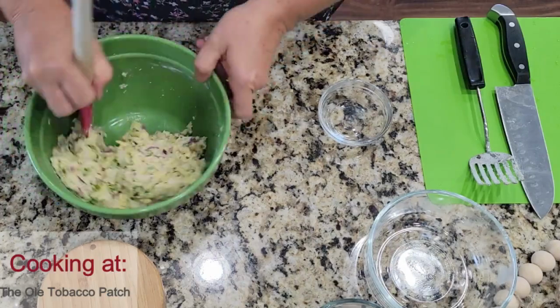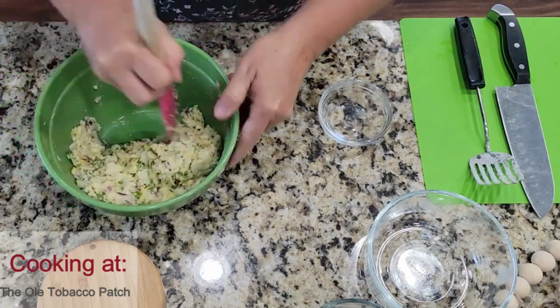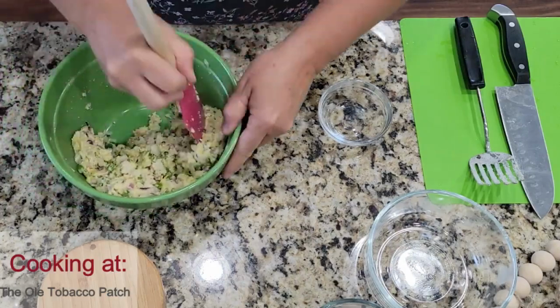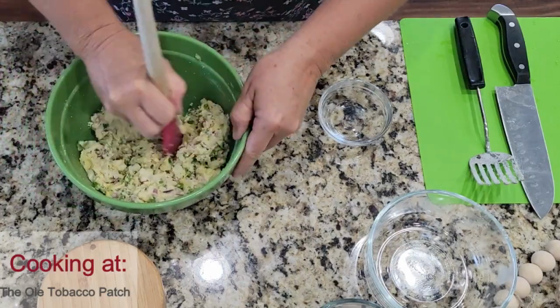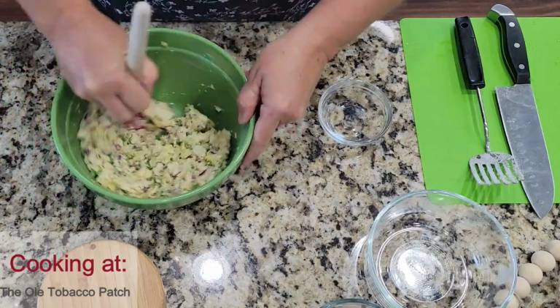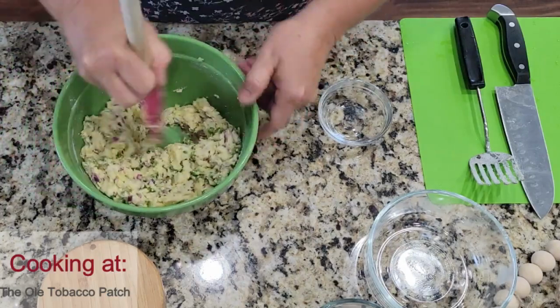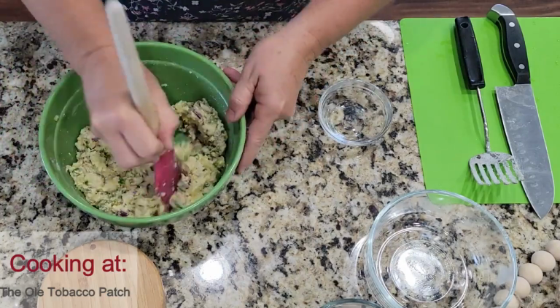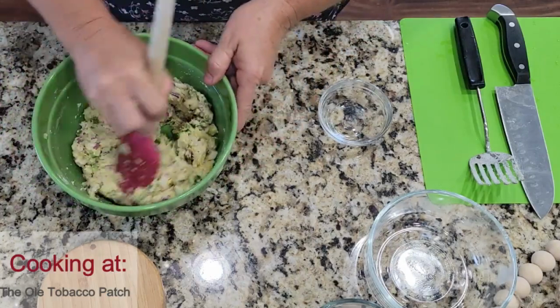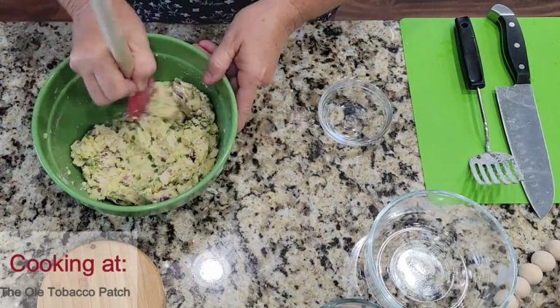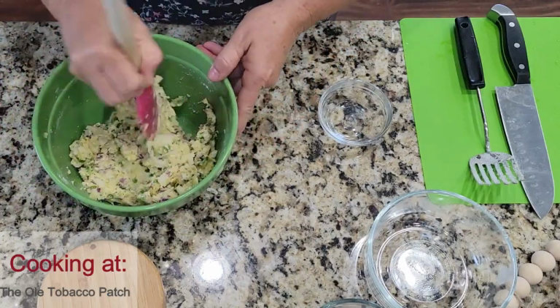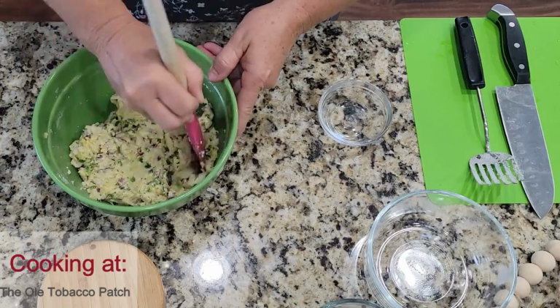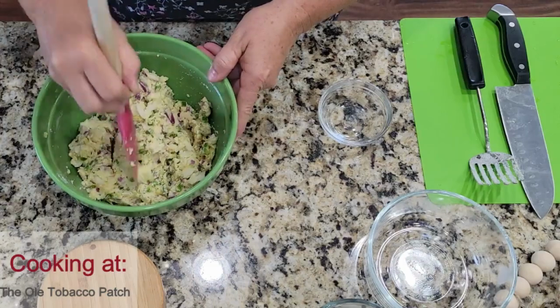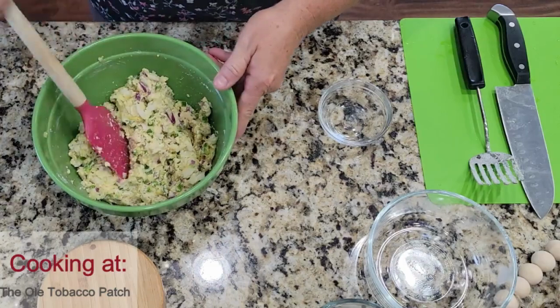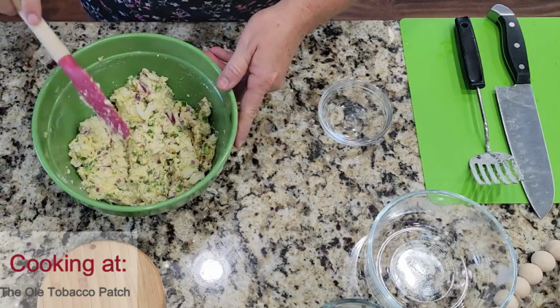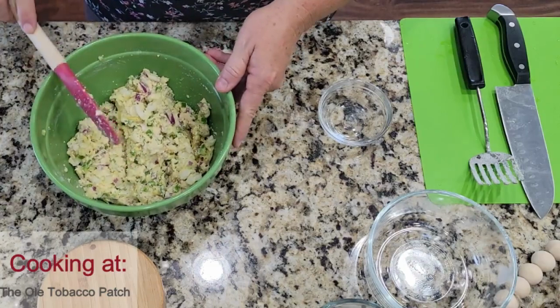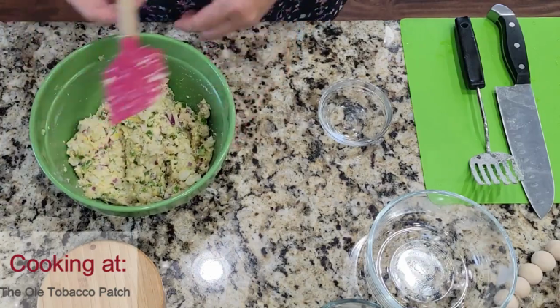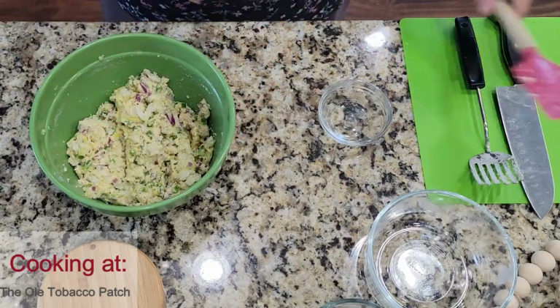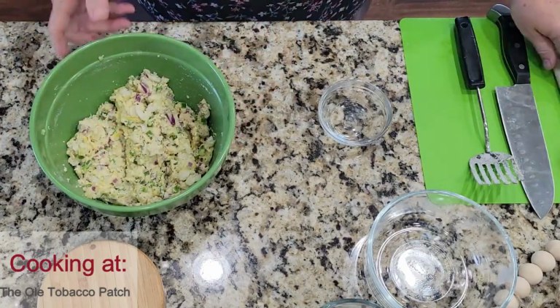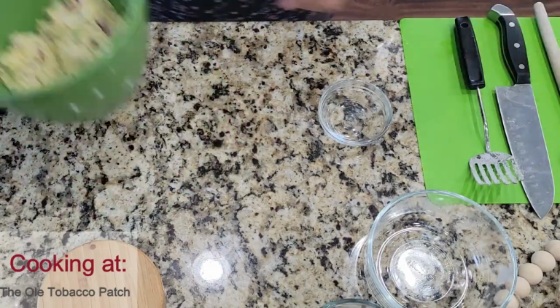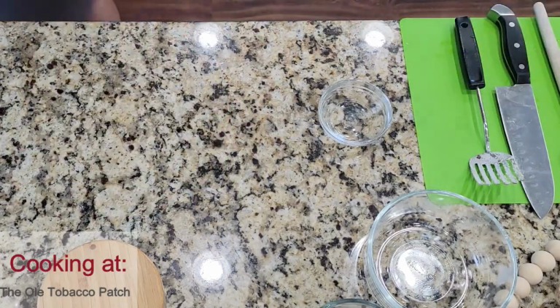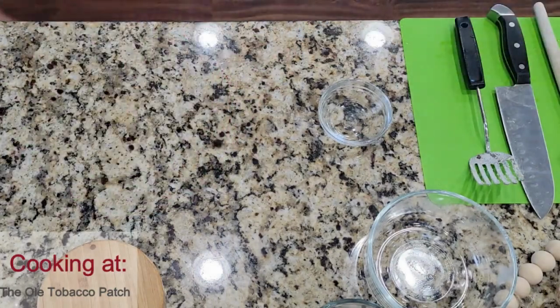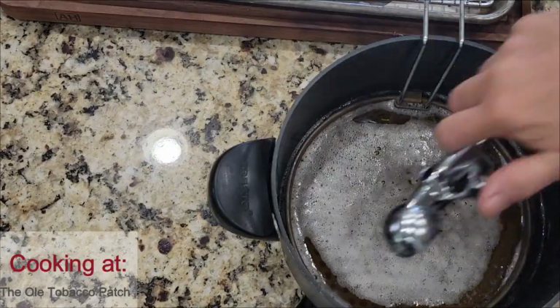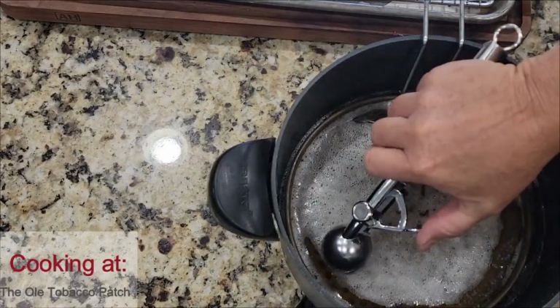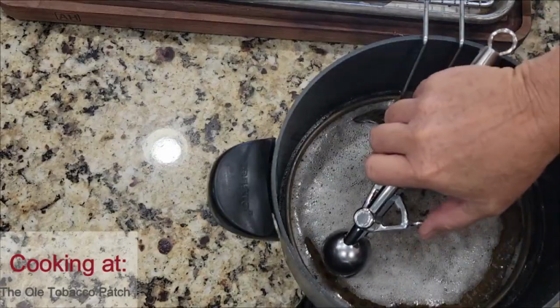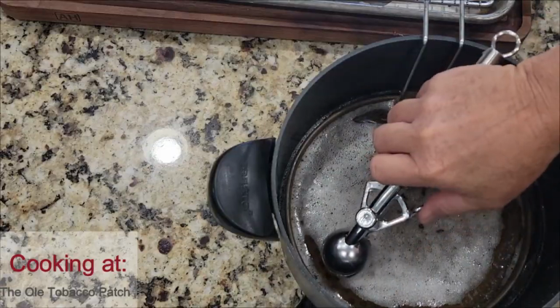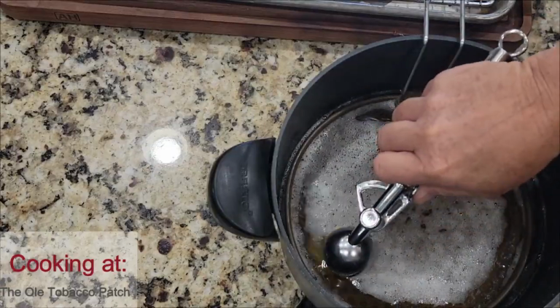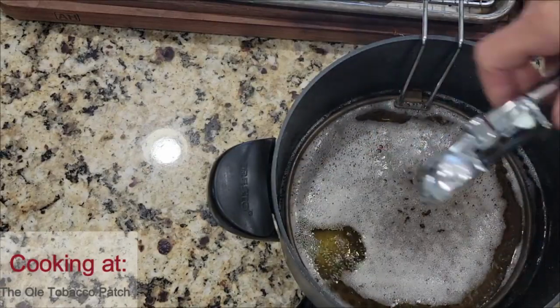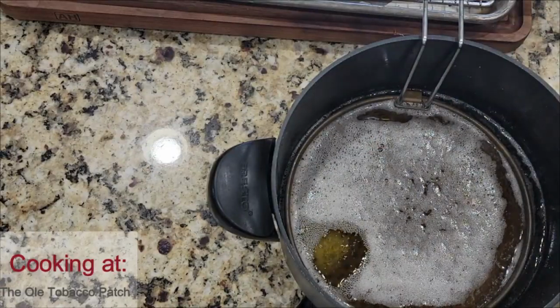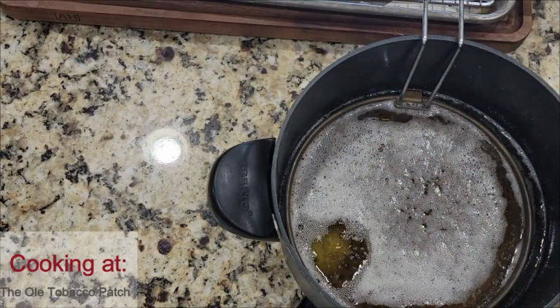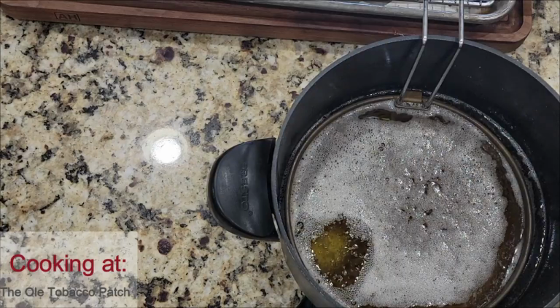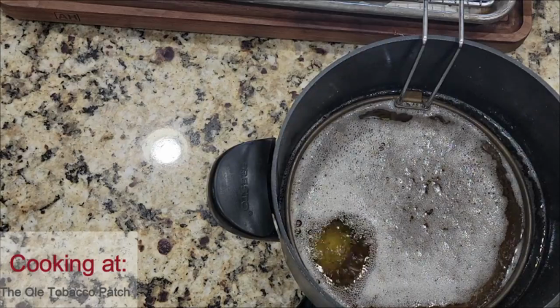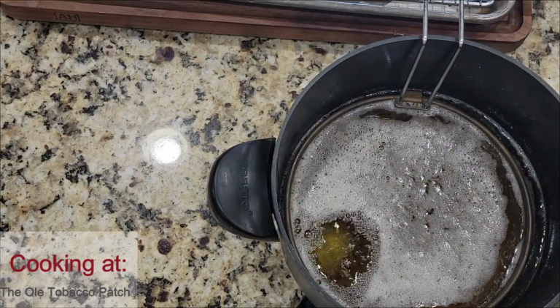From here, I'm going to place my batter in the freezer and let it stay in there about an hour. This will help firm up that batter and help it stay together when you drop it in the grease.